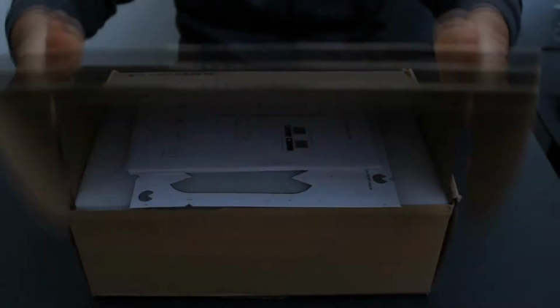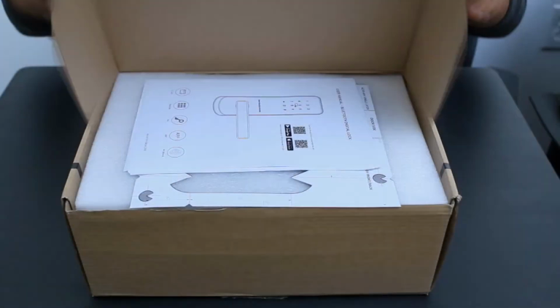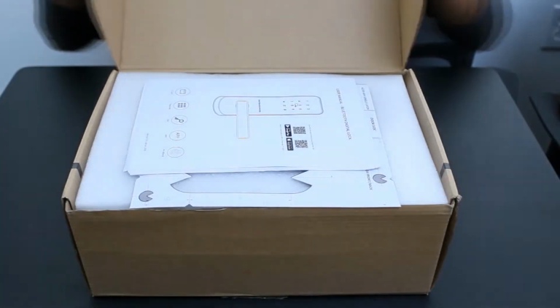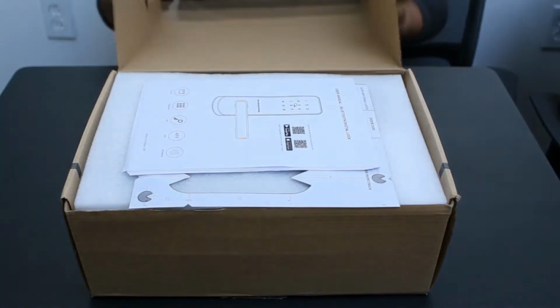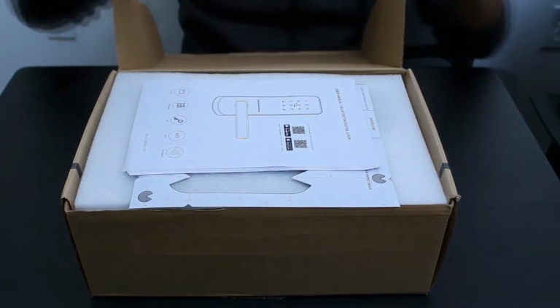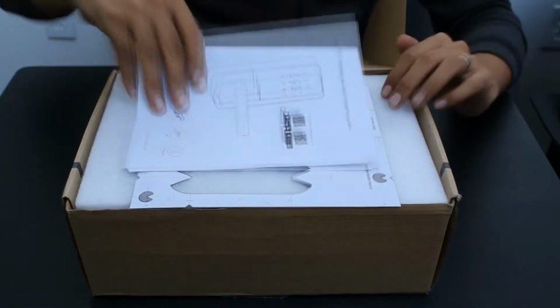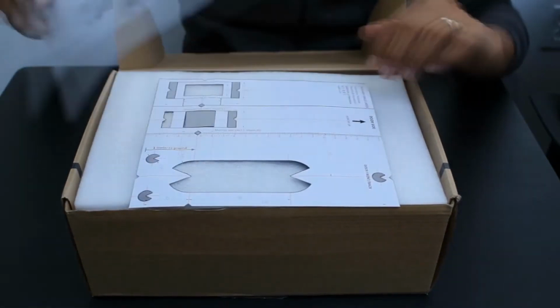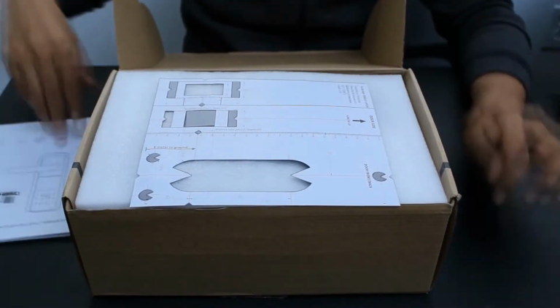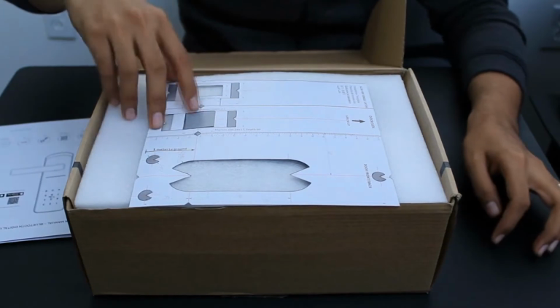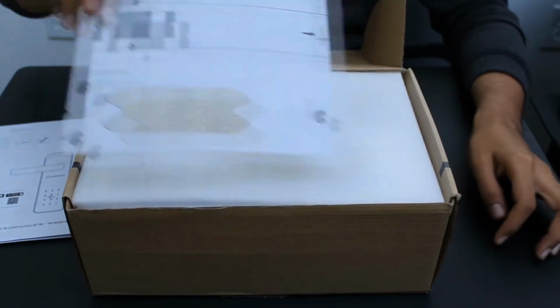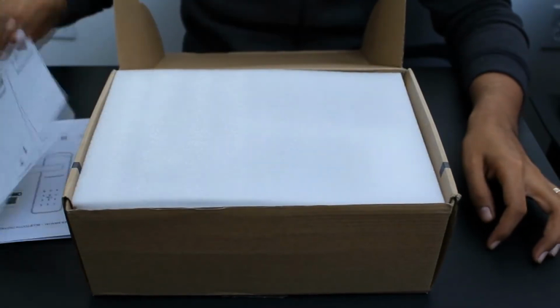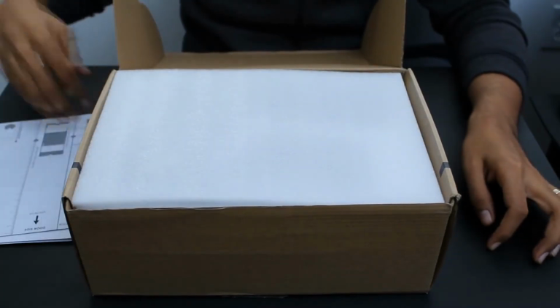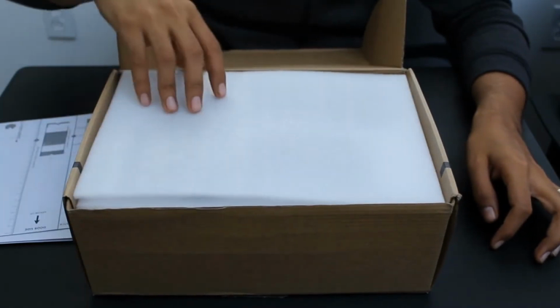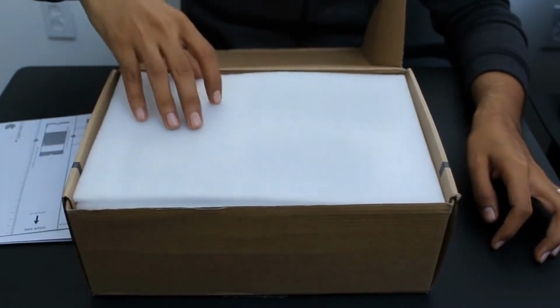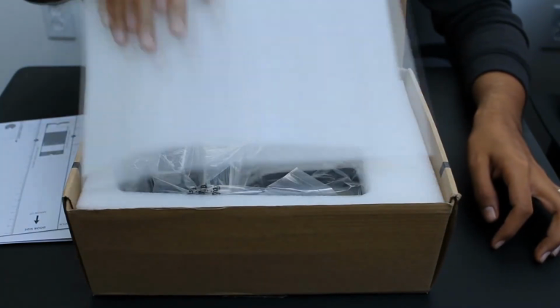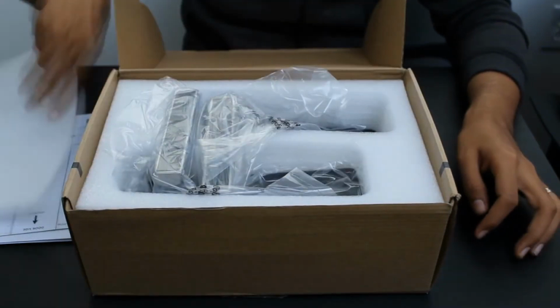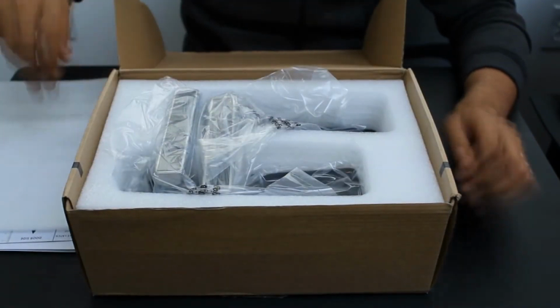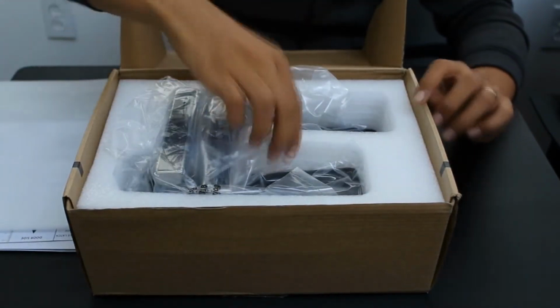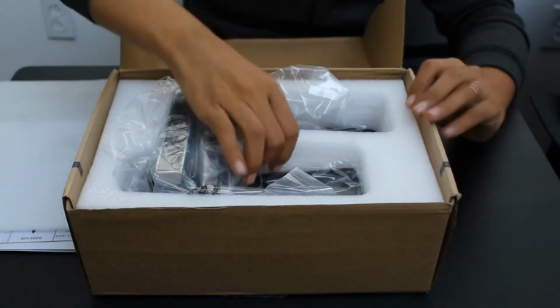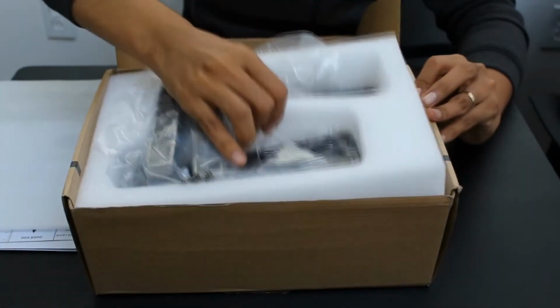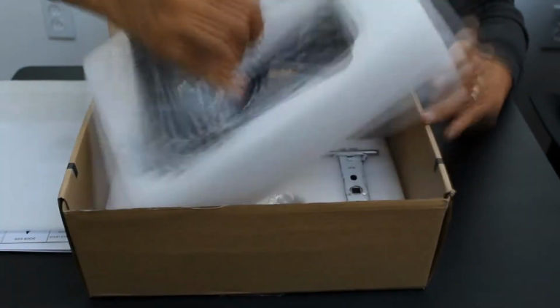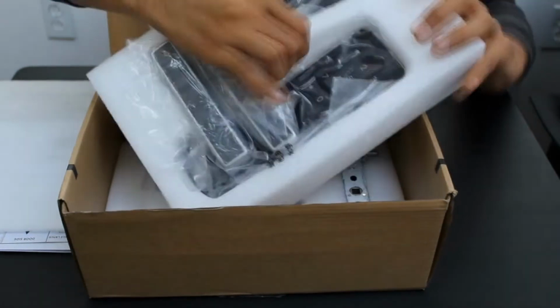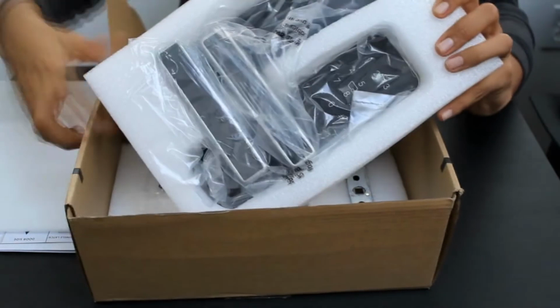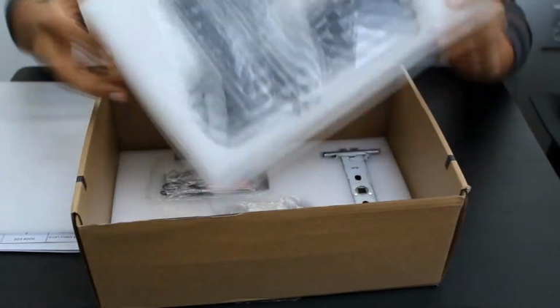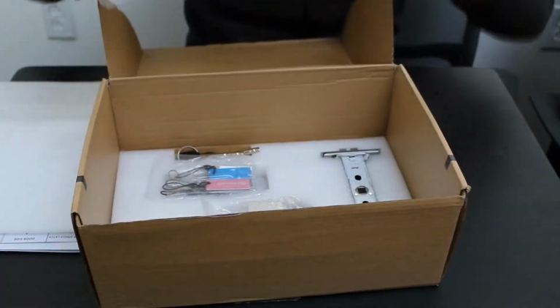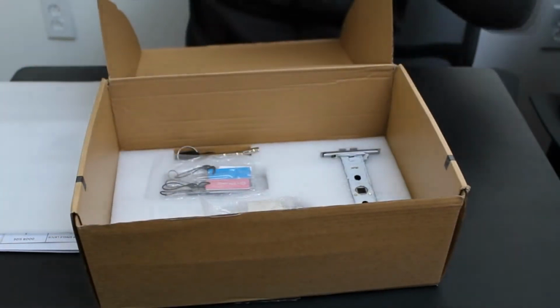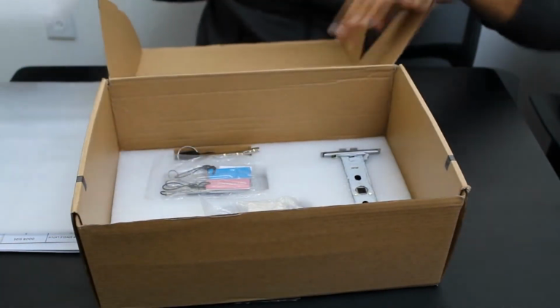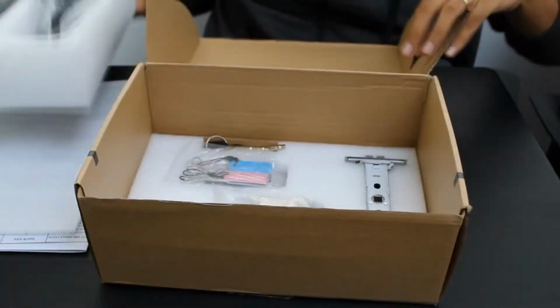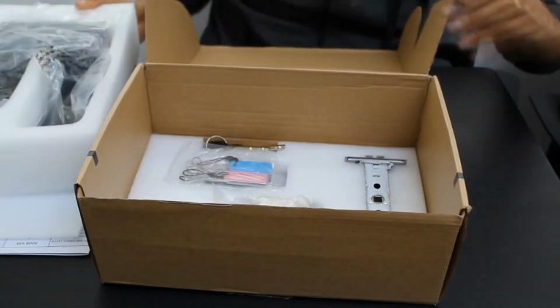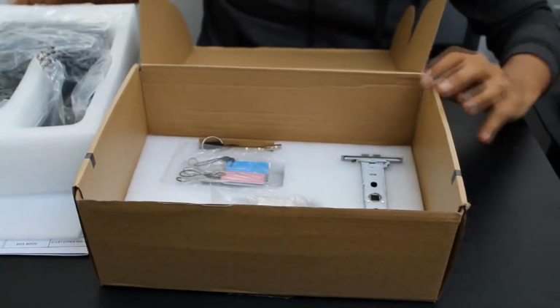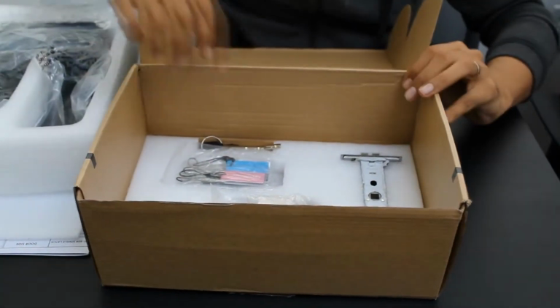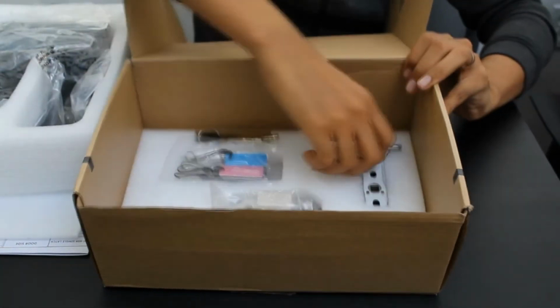In order for the lock to work properly, you have to use all the components that you will find in the box. You should not use other traditional lock components or pieces, since they will not work properly.